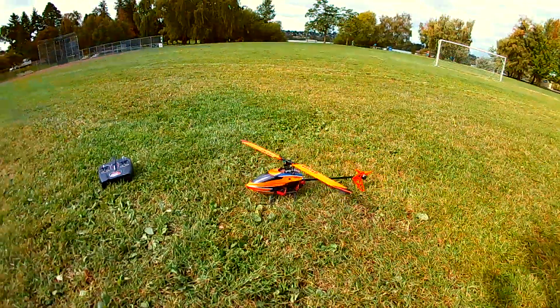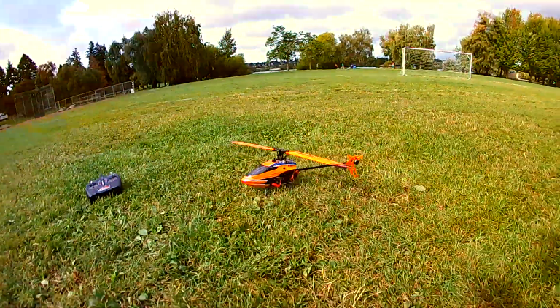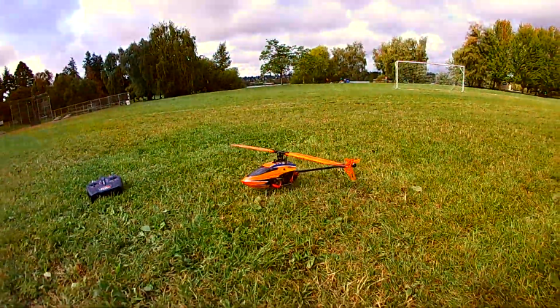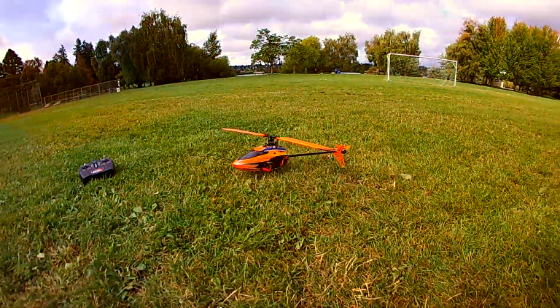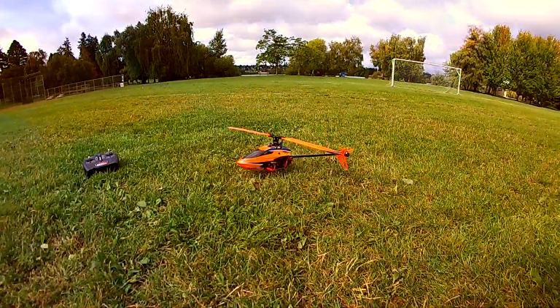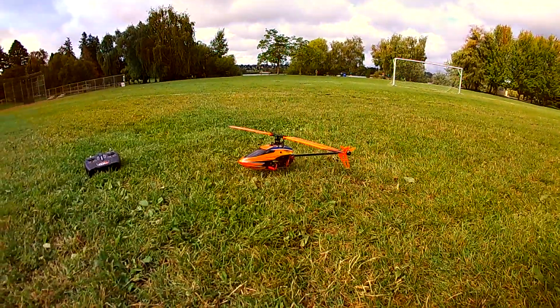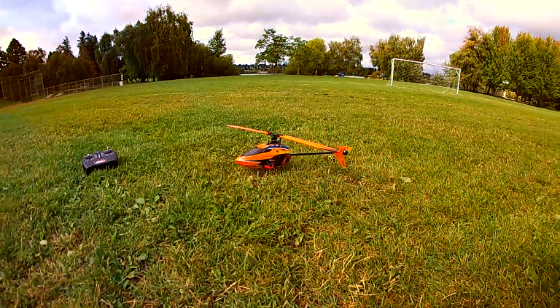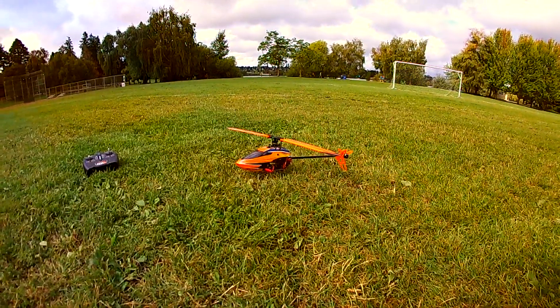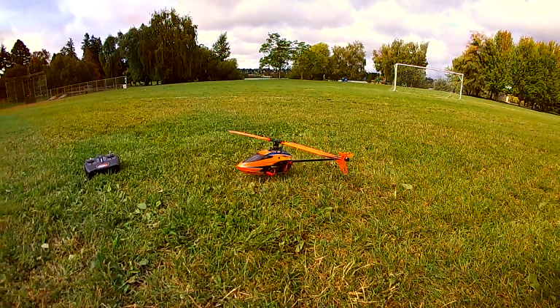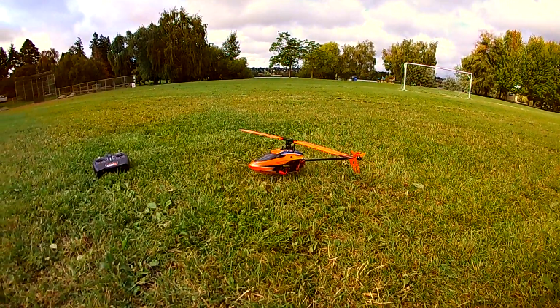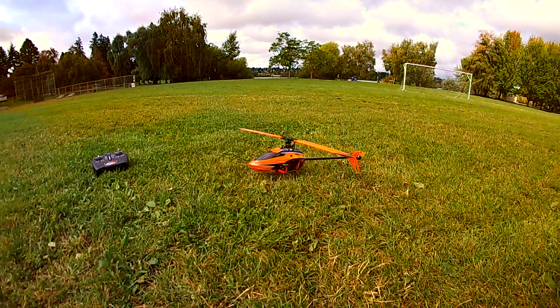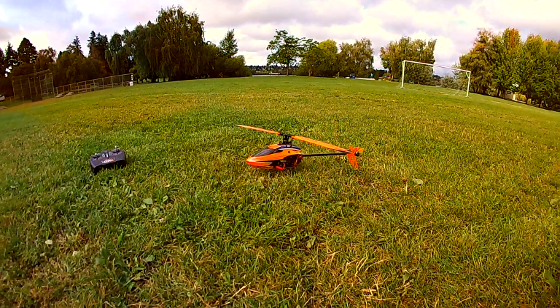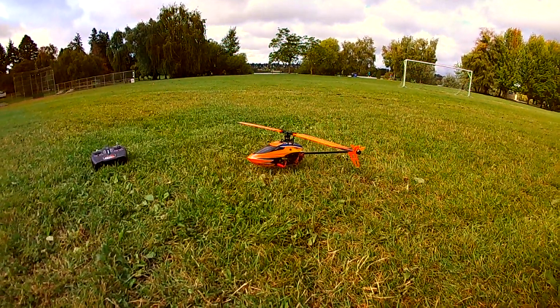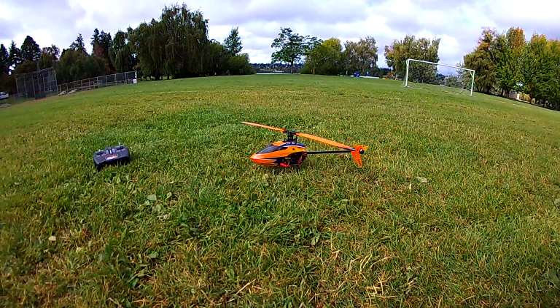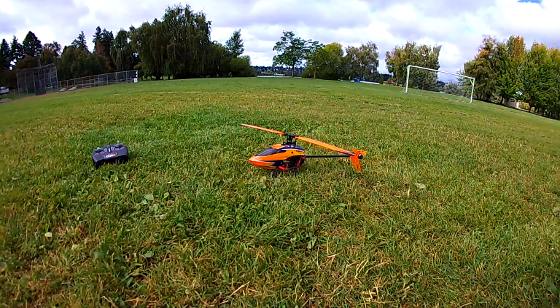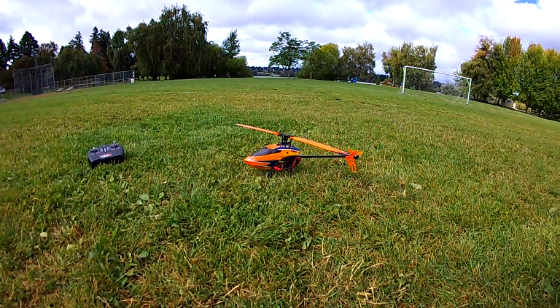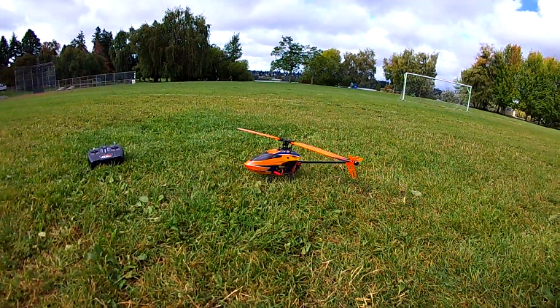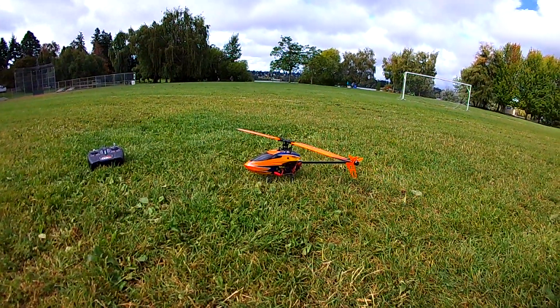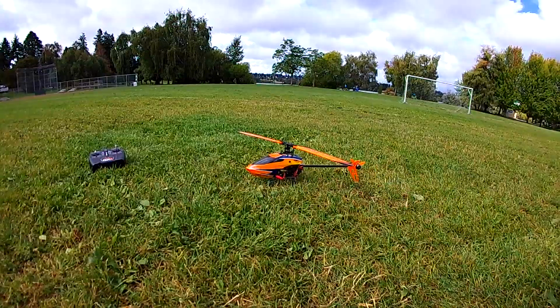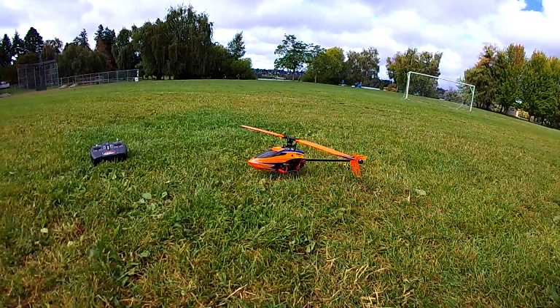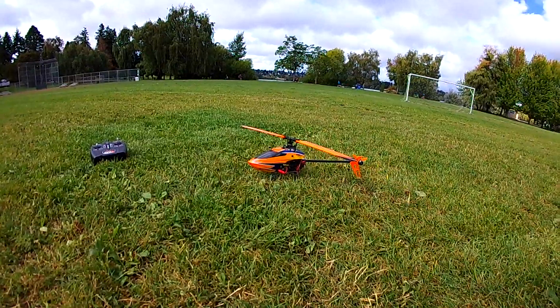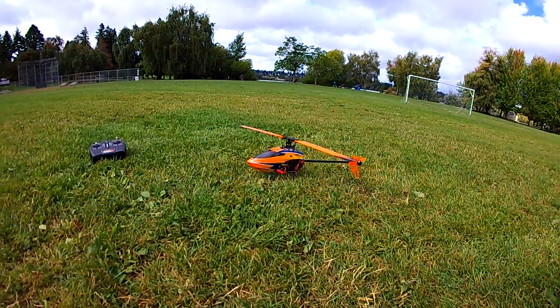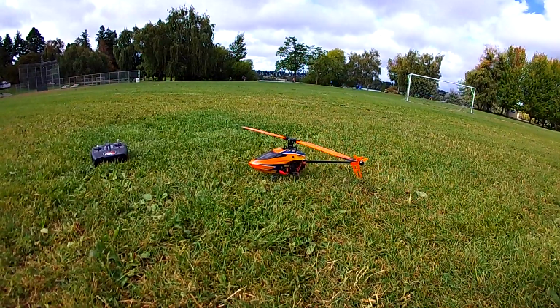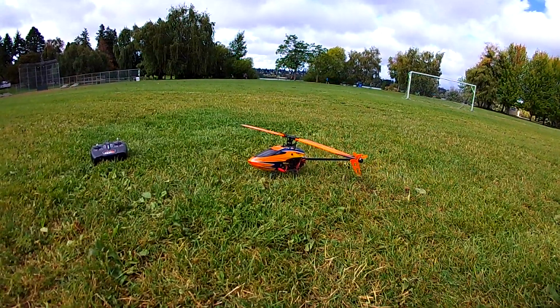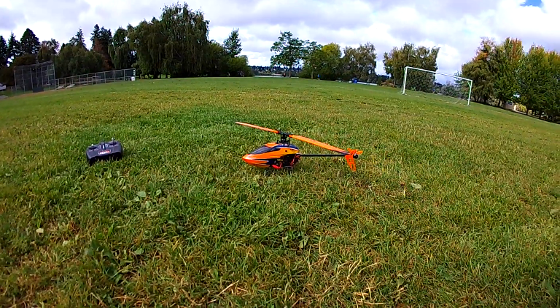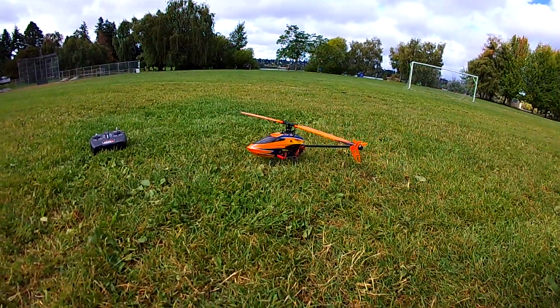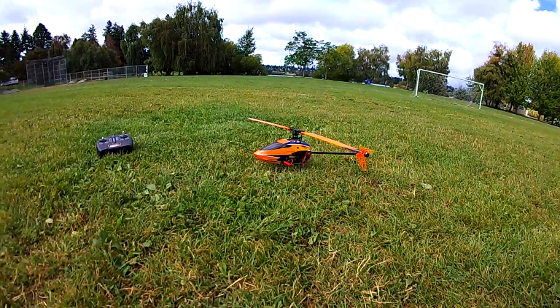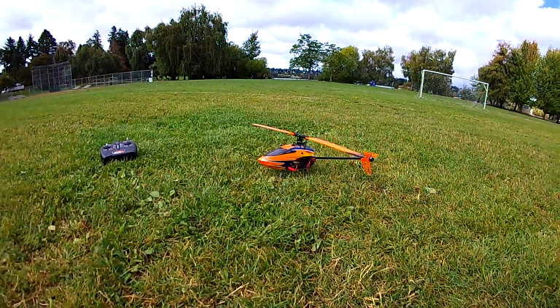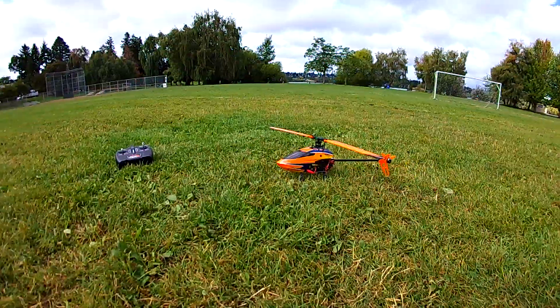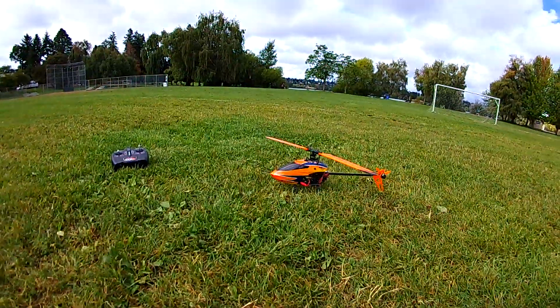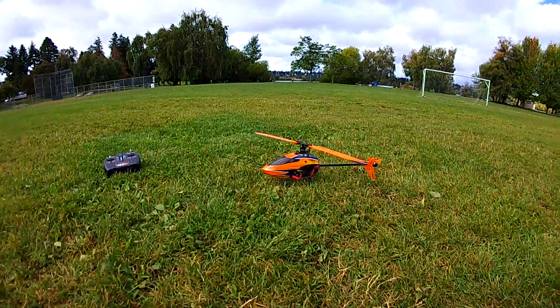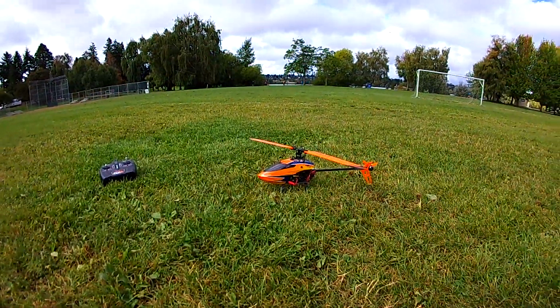So this Blade 230S just flew superbly with this big, heavy camera. It's a GoPro 5 Session clone, basically — it's a Caddx Dolphin.